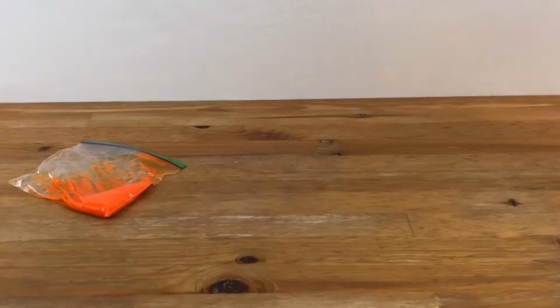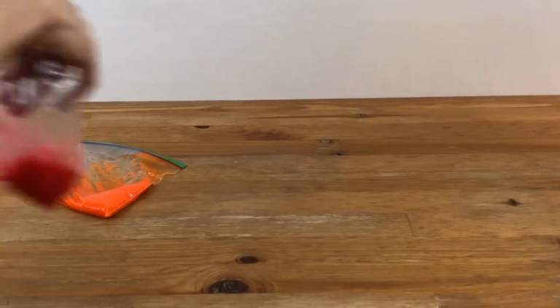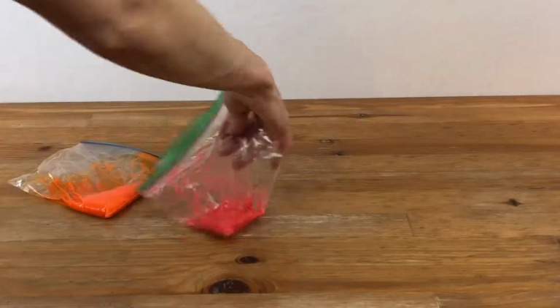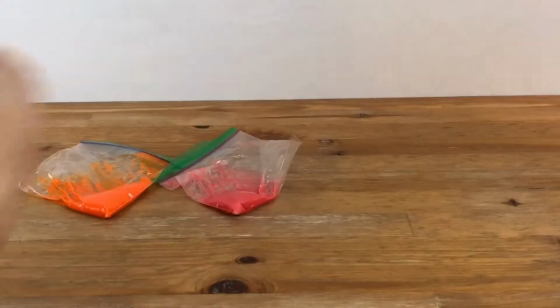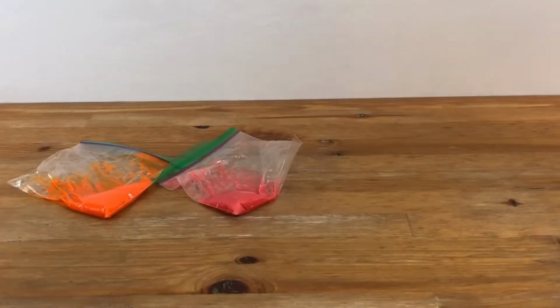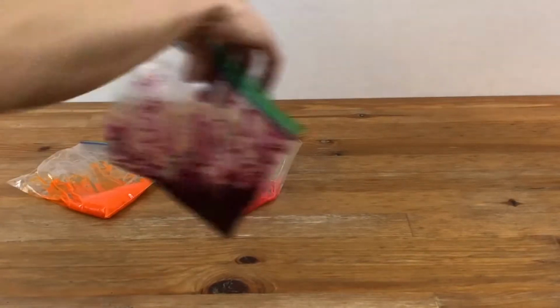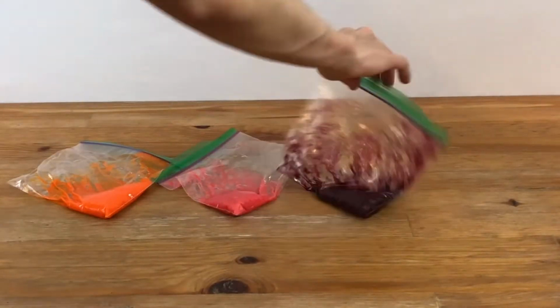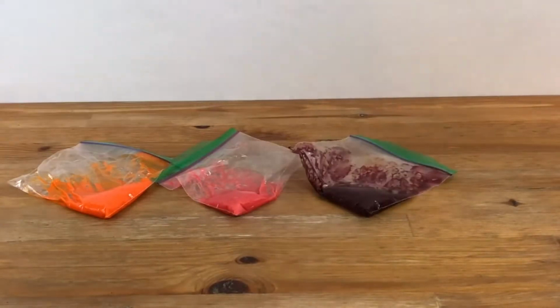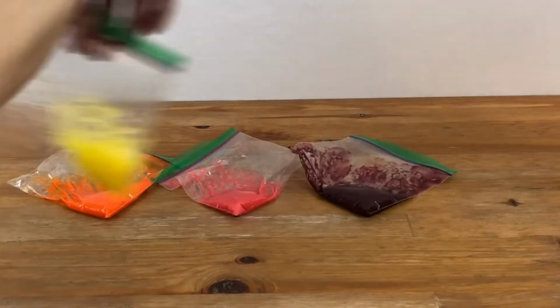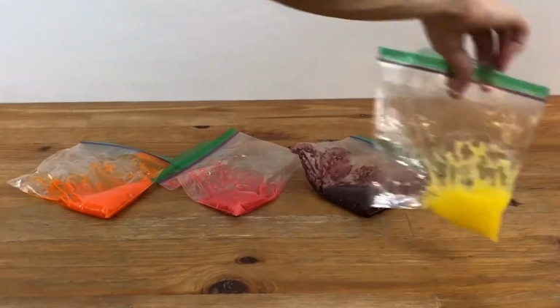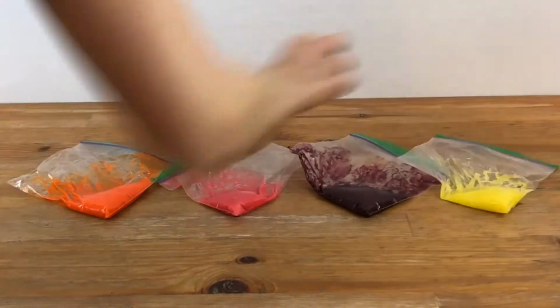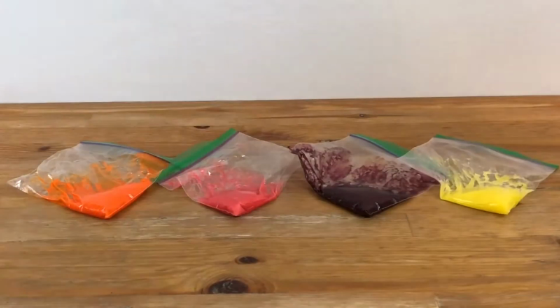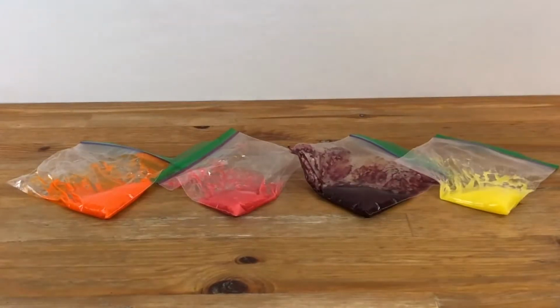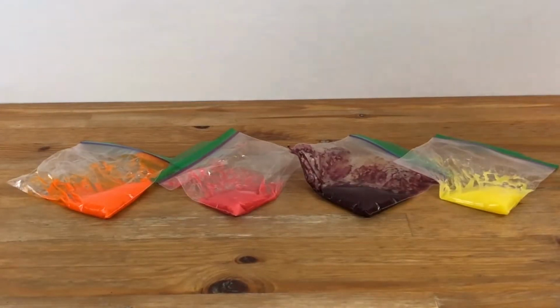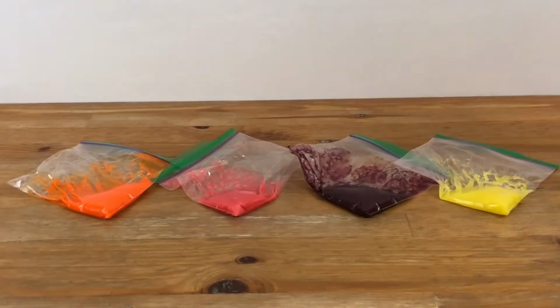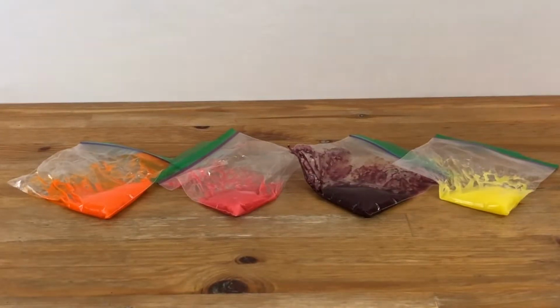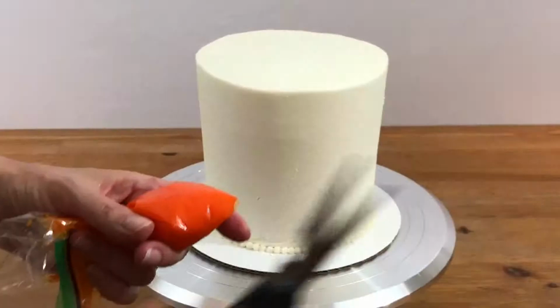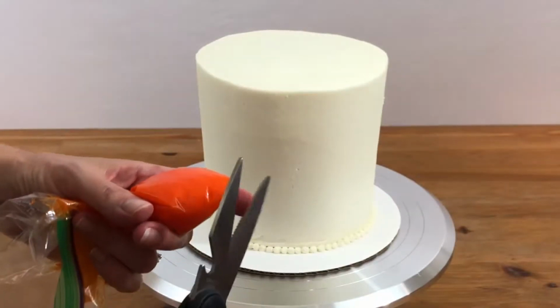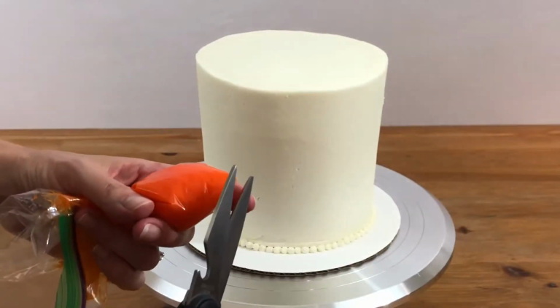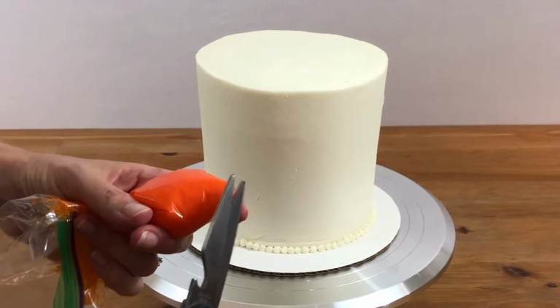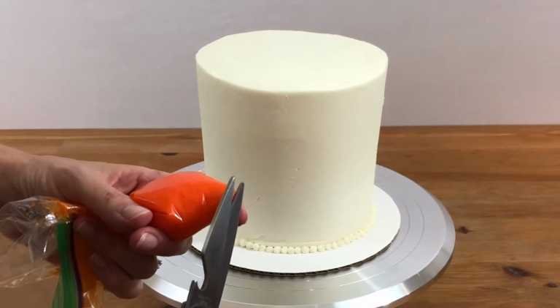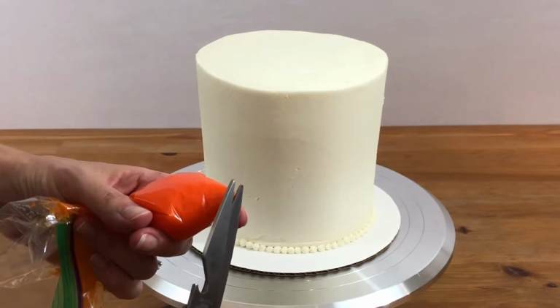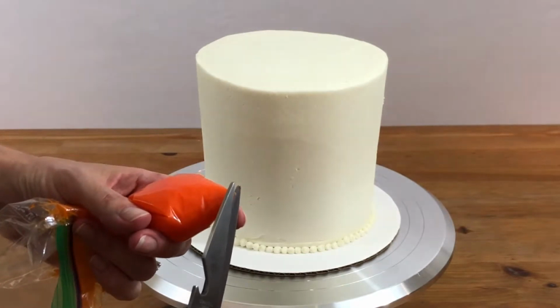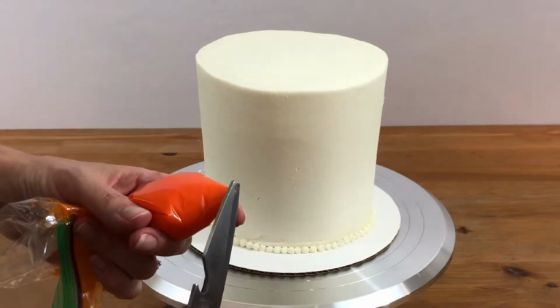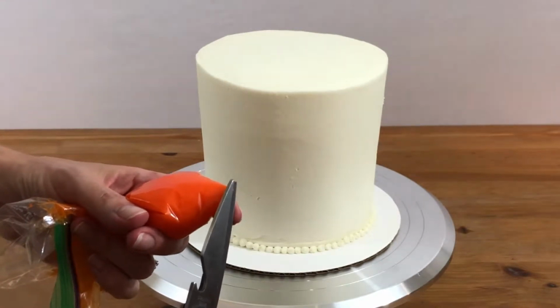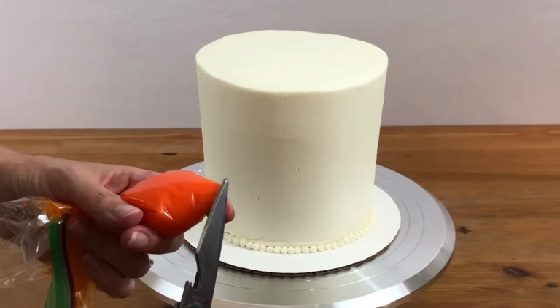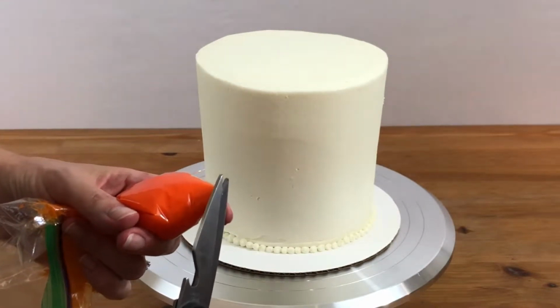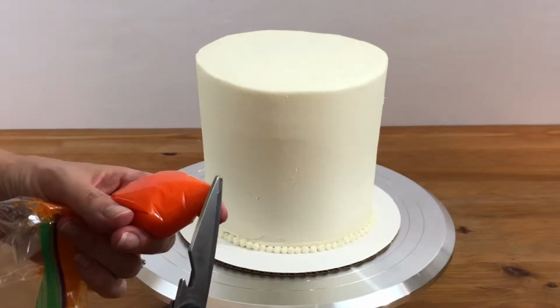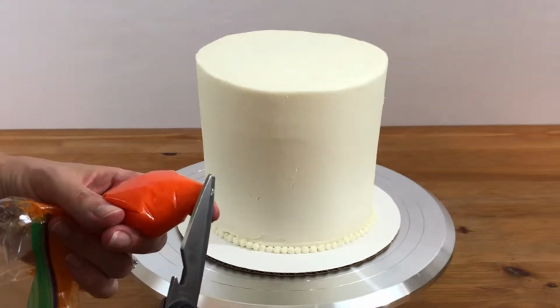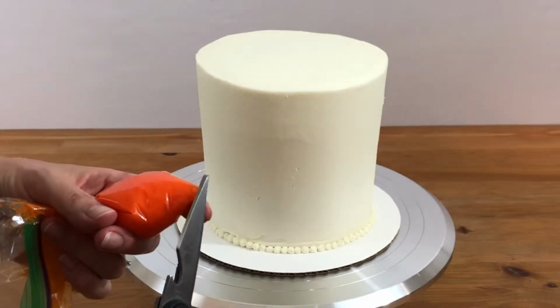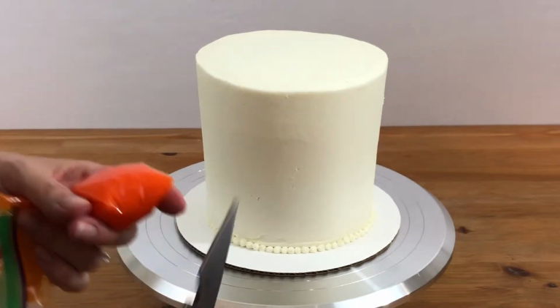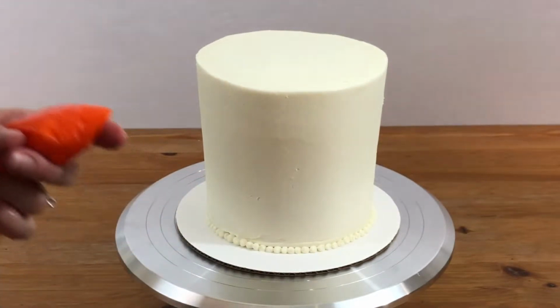Put each color of lemon curd in a ziplock bag. Now we're going to paint! Using sharp scissors, snip off a corner of each ziplock bag — just the tip.